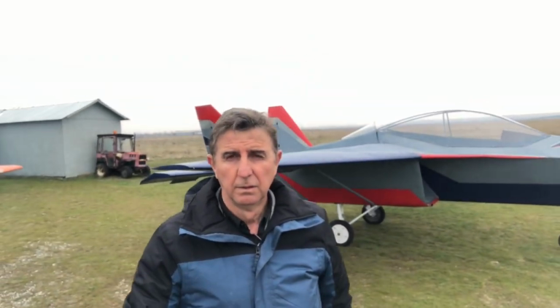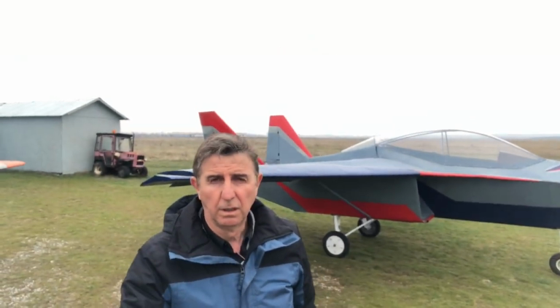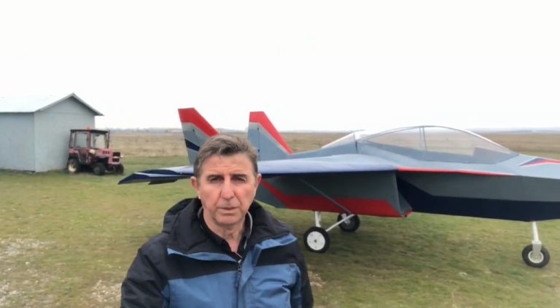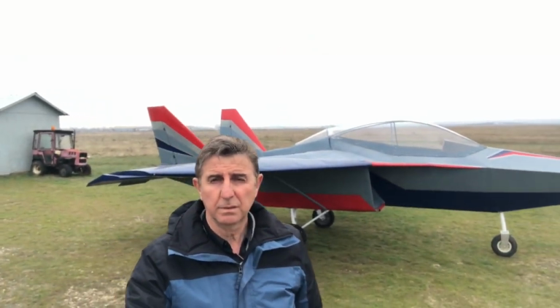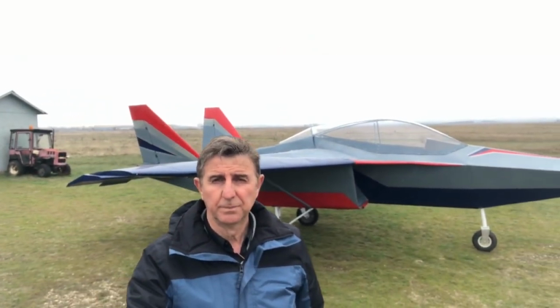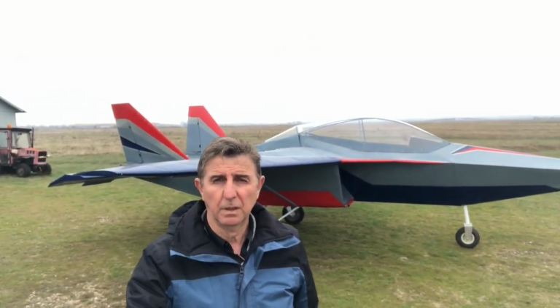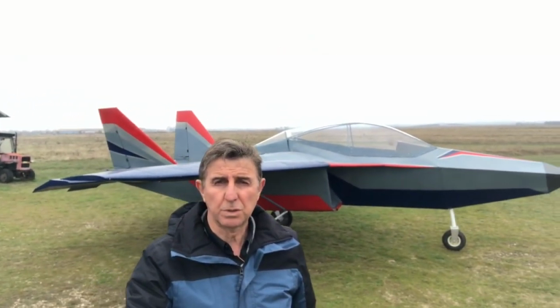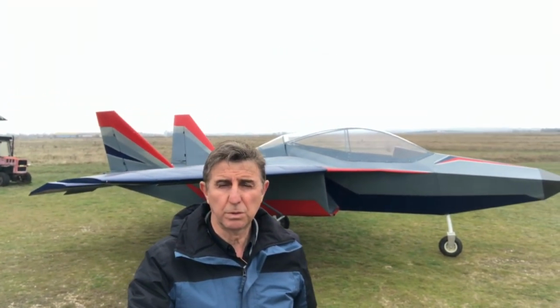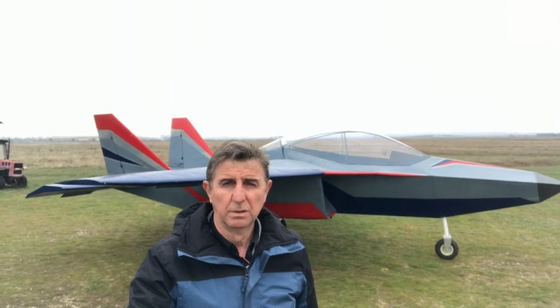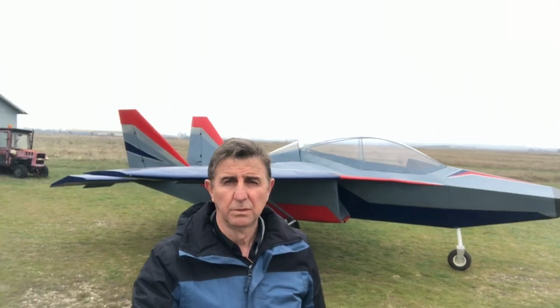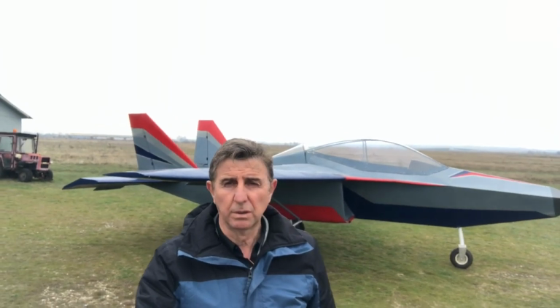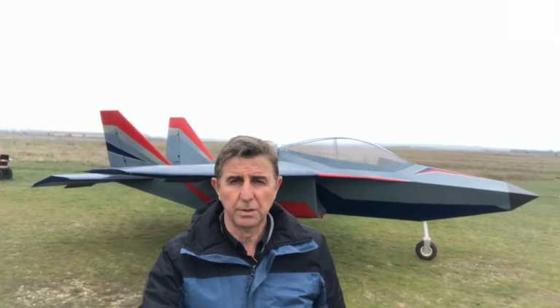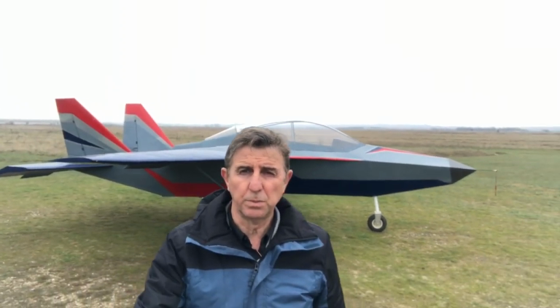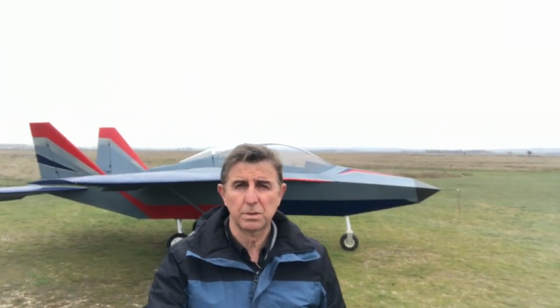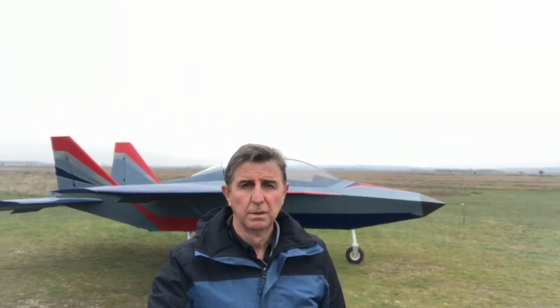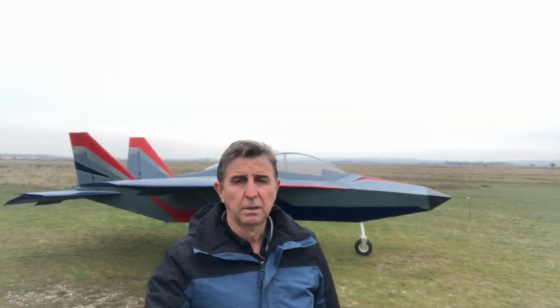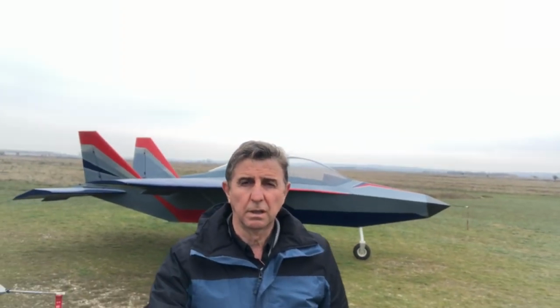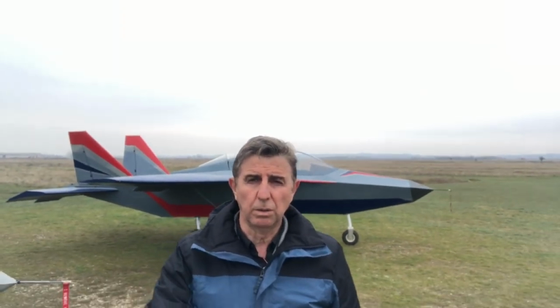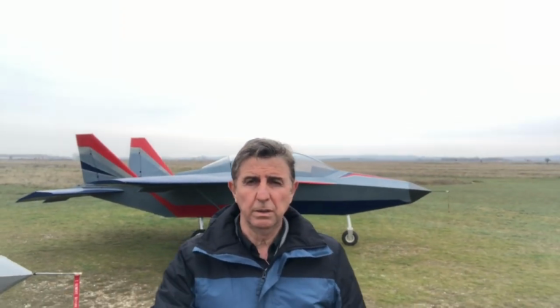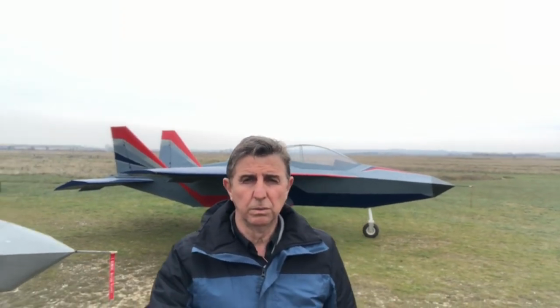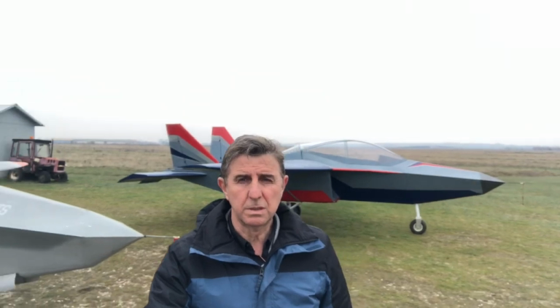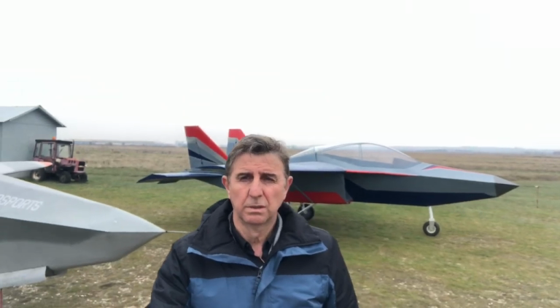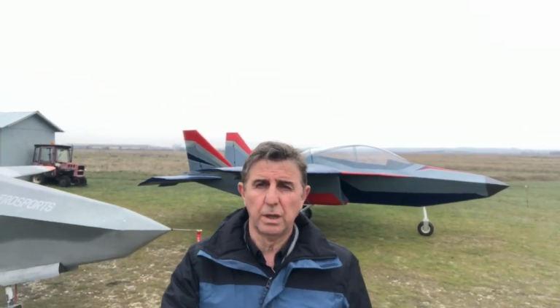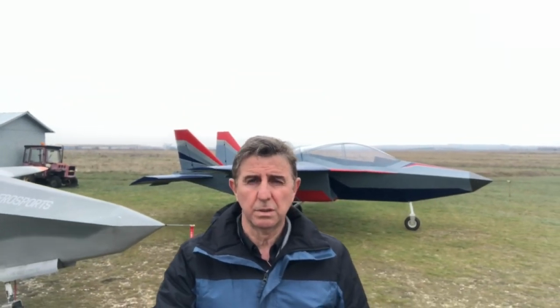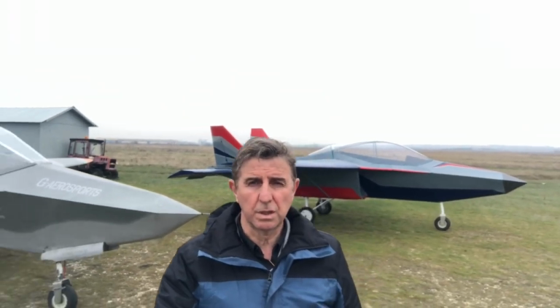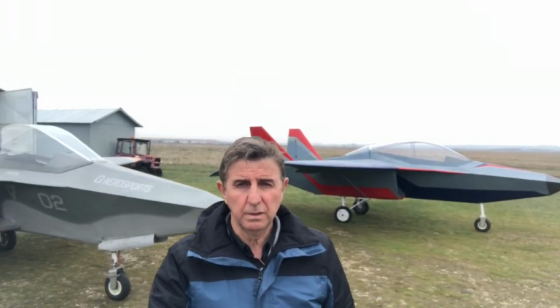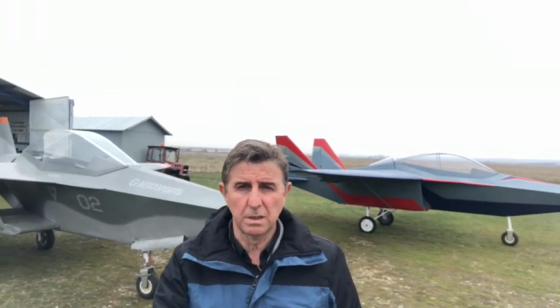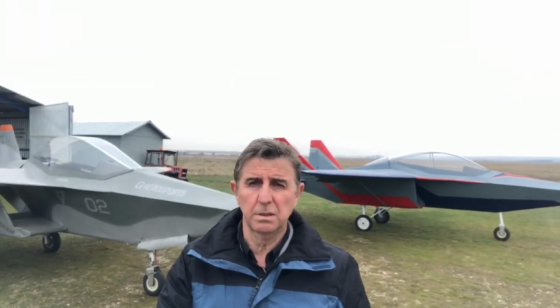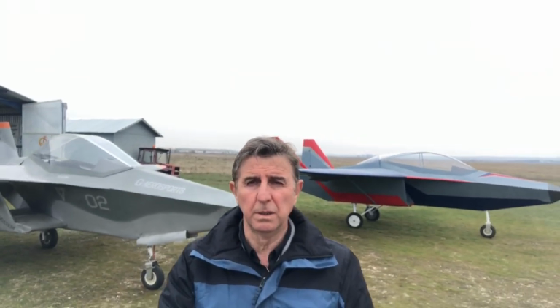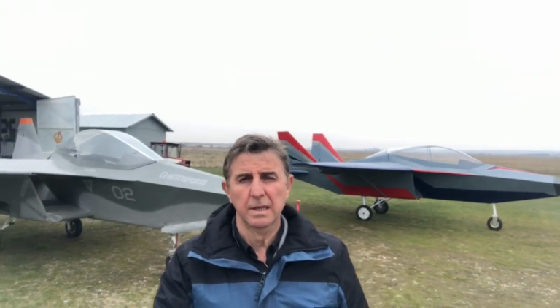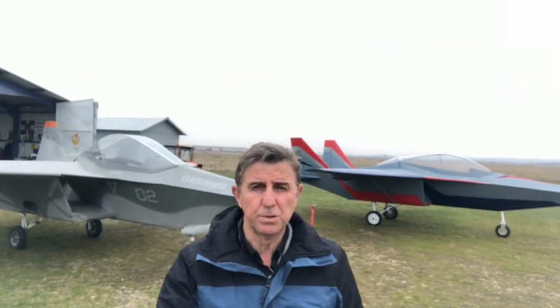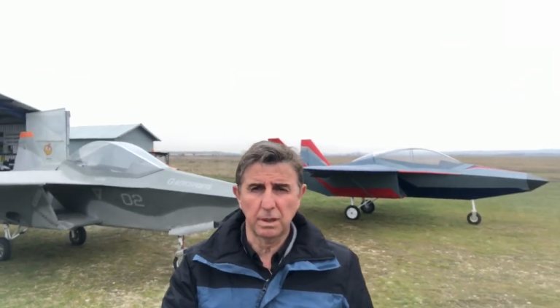Hello from Greece. I'm George Iliopoulos, founder of GR Sports, a Greek company that since 2007 designs and builds light sport aircraft.